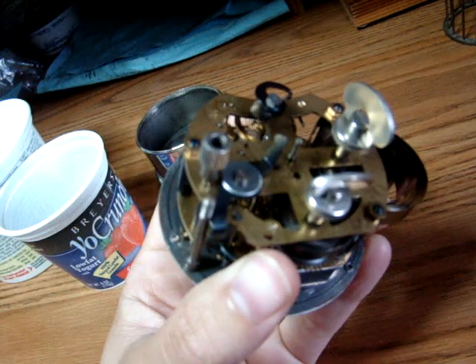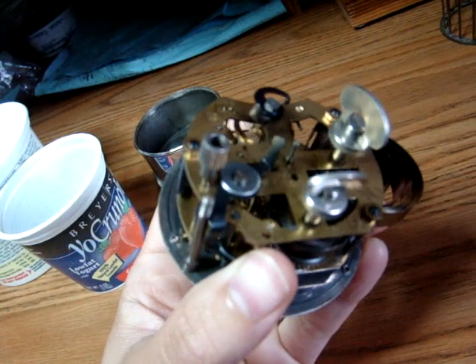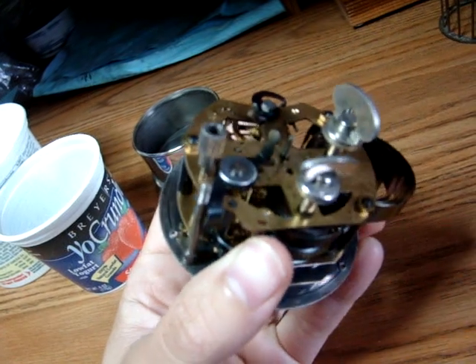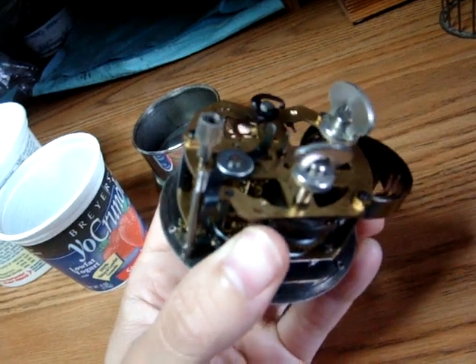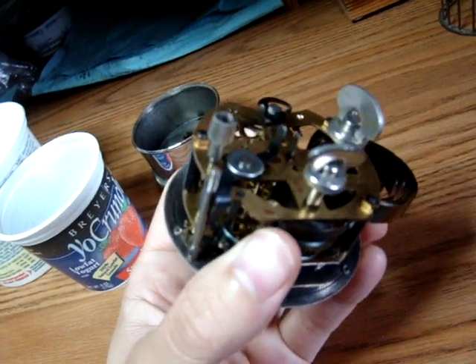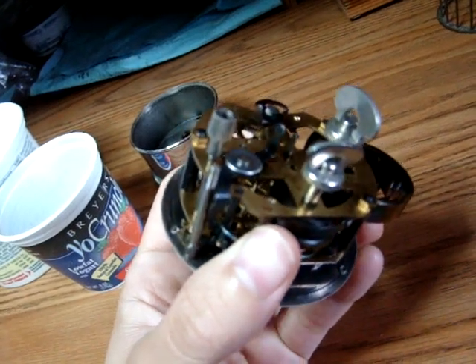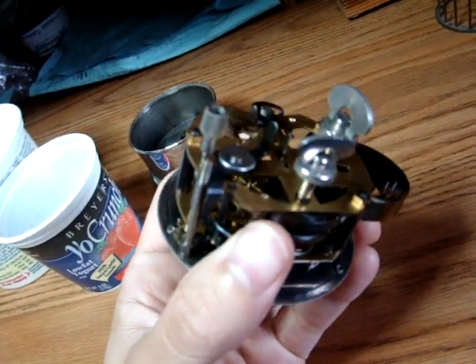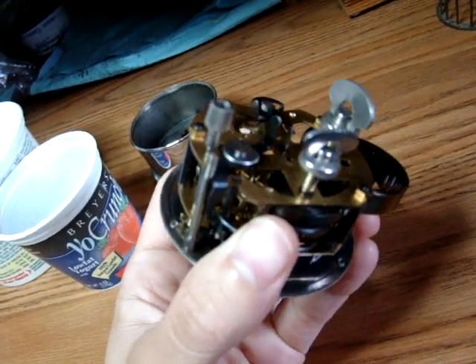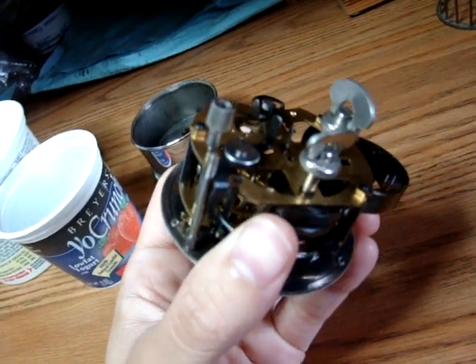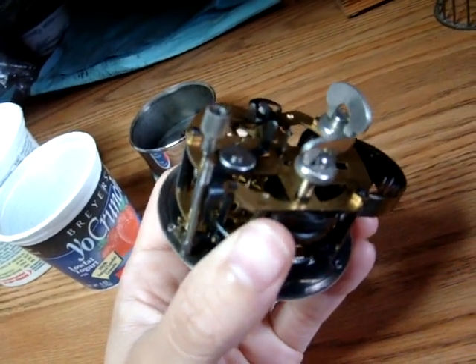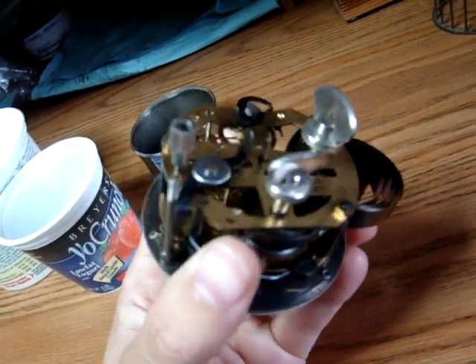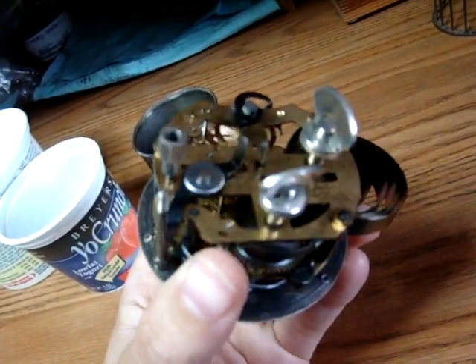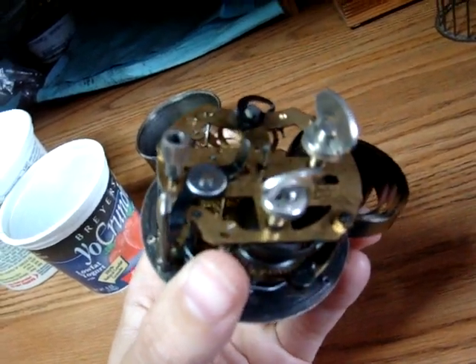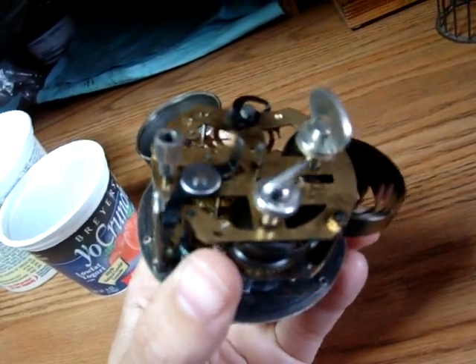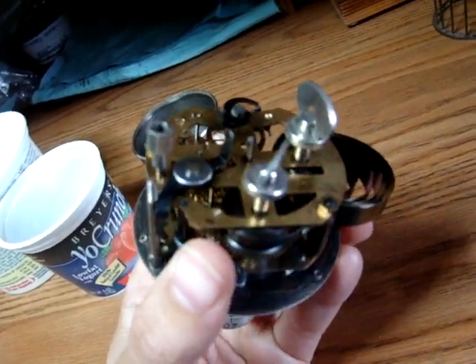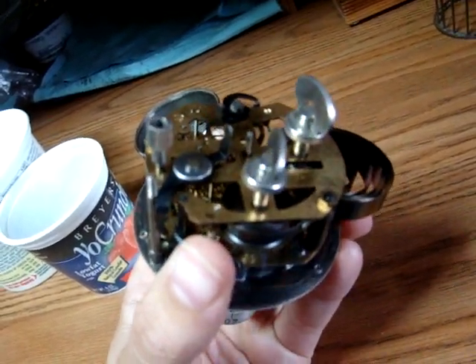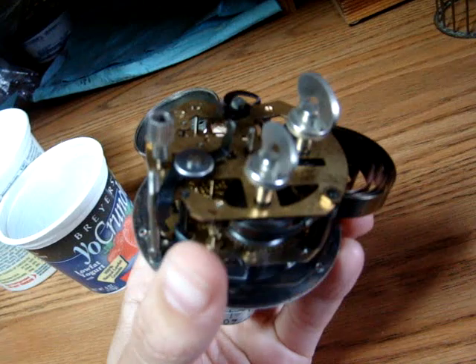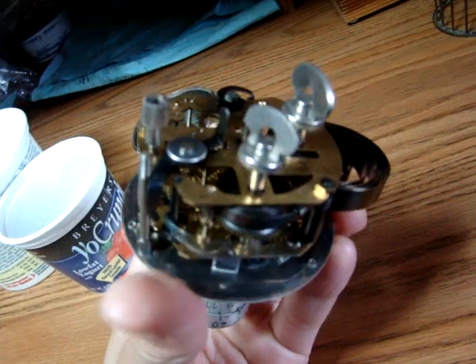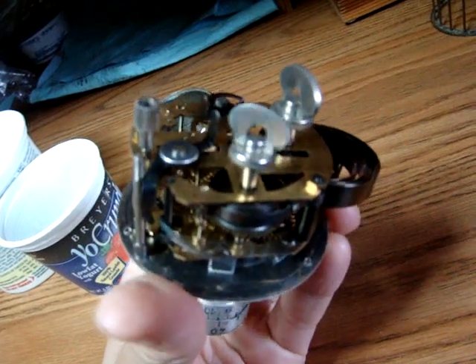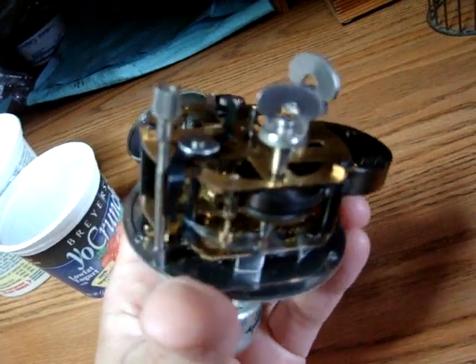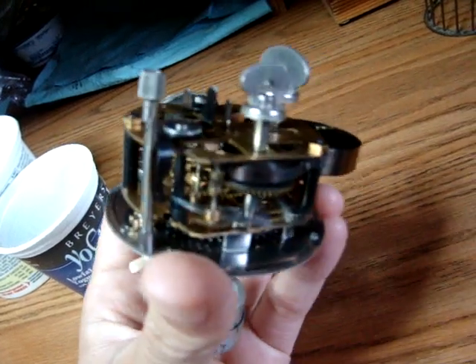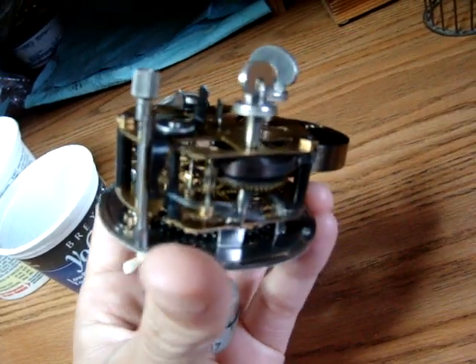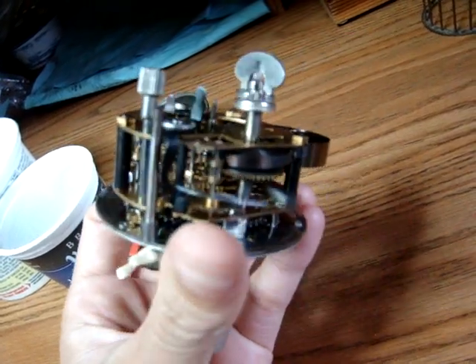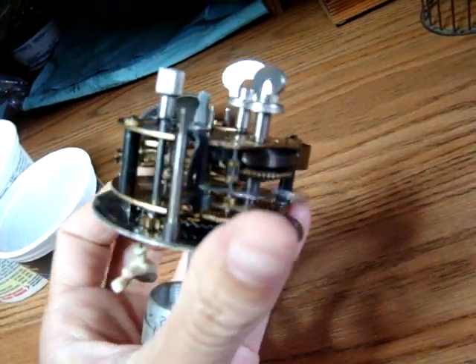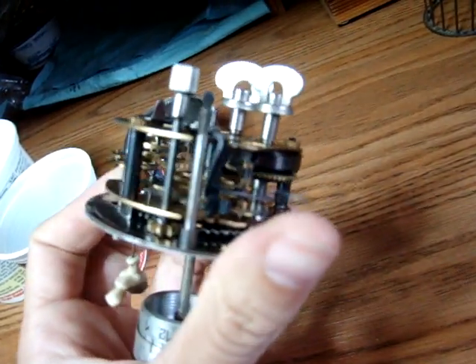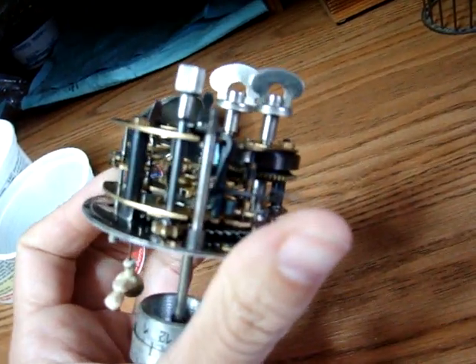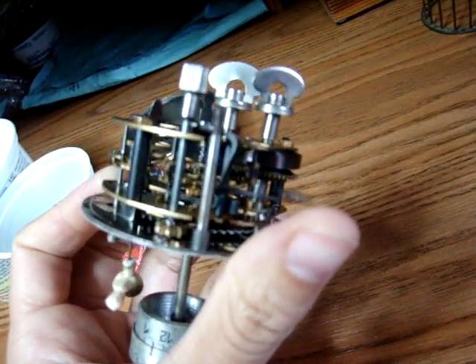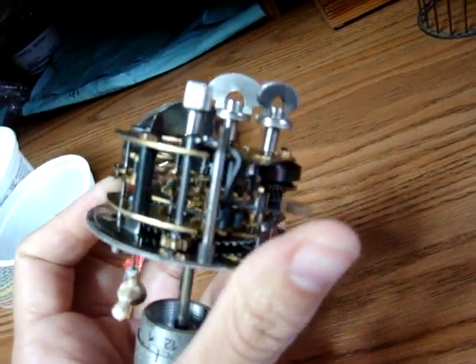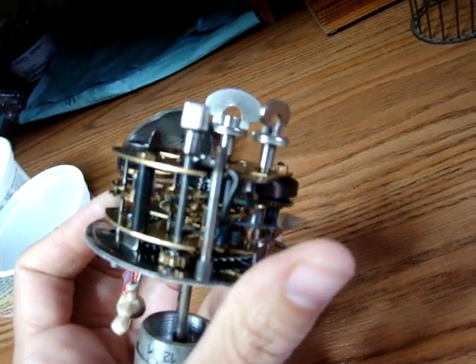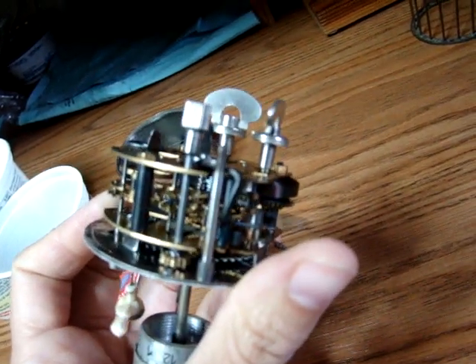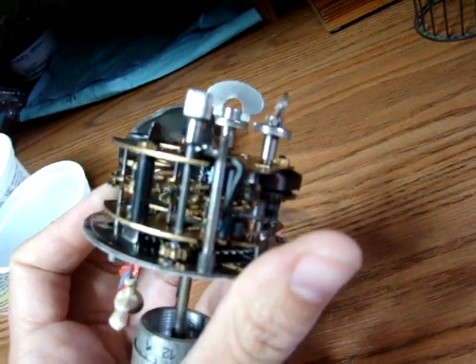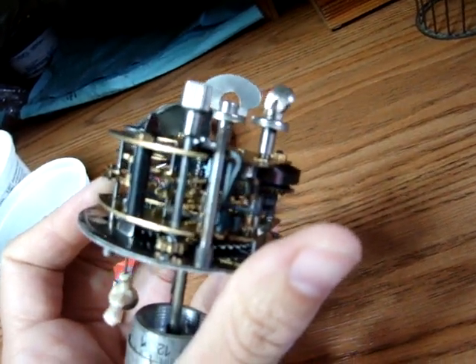The black arm is the hammer on/off switch. The smaller mainspring is the alarm mainspring. The alarm is activated by the knob right here.